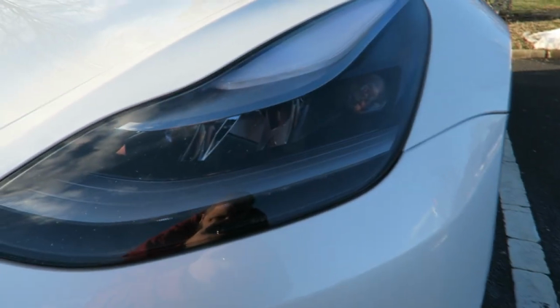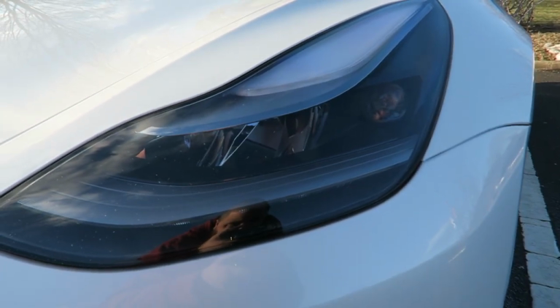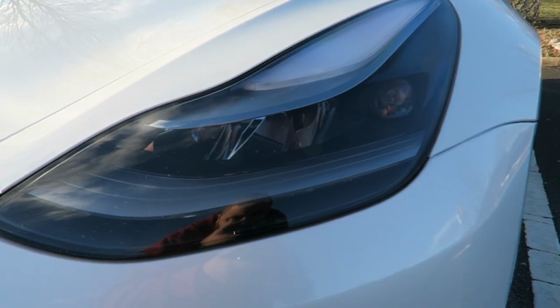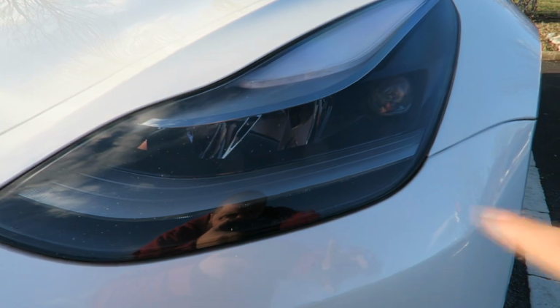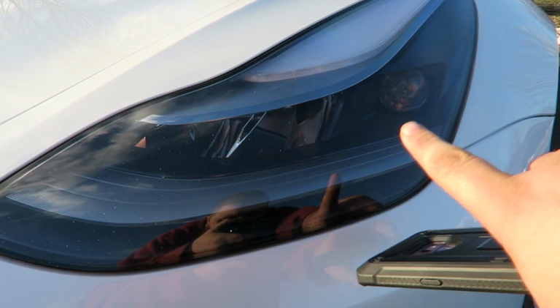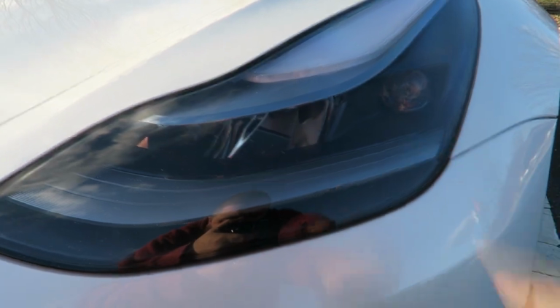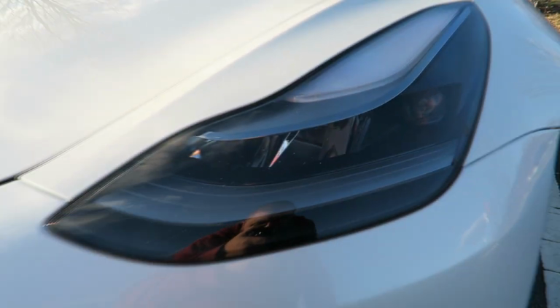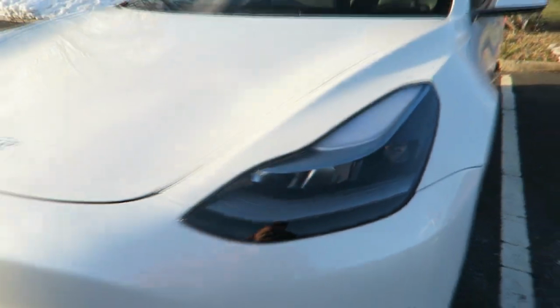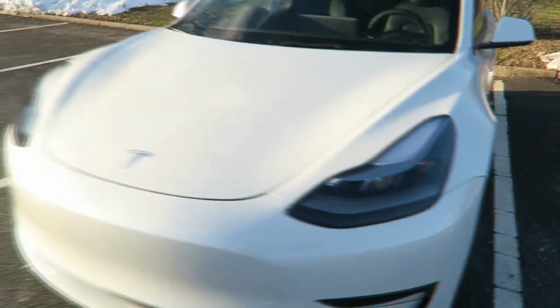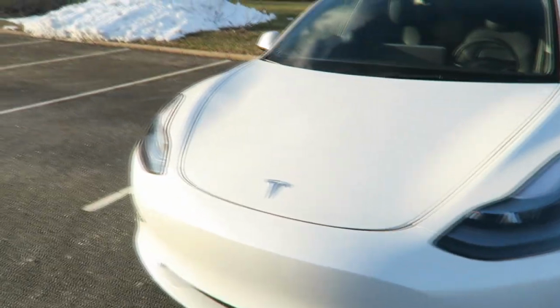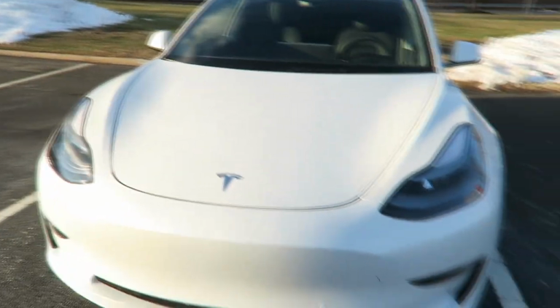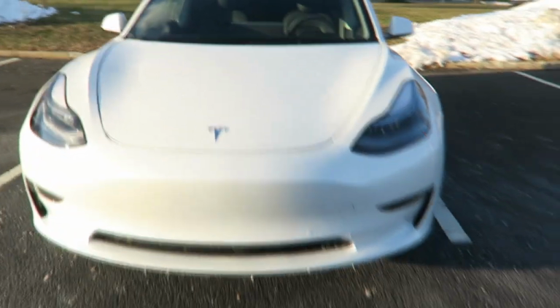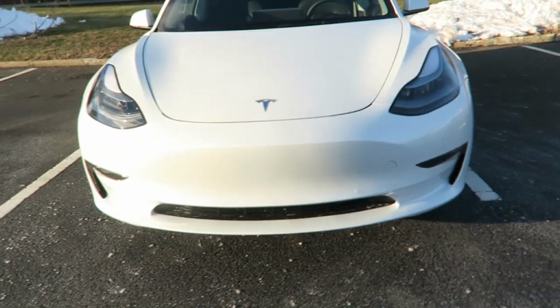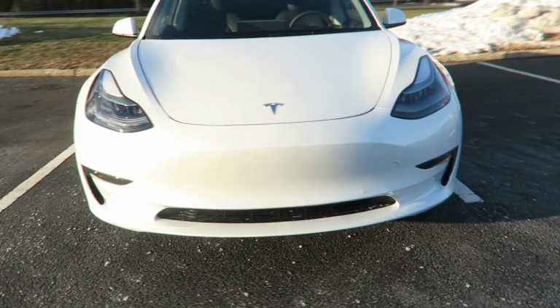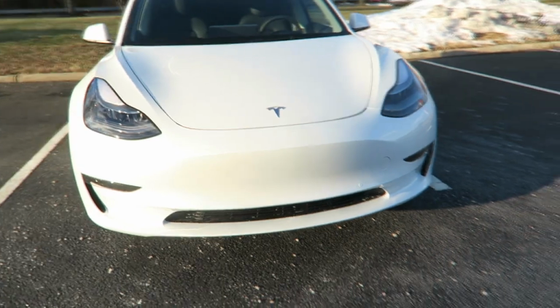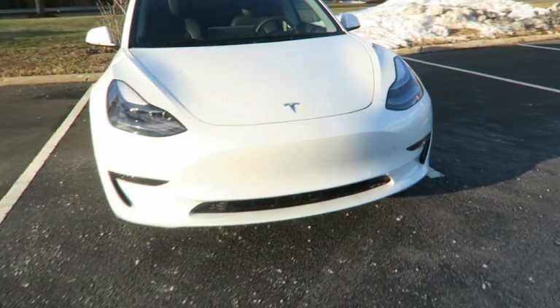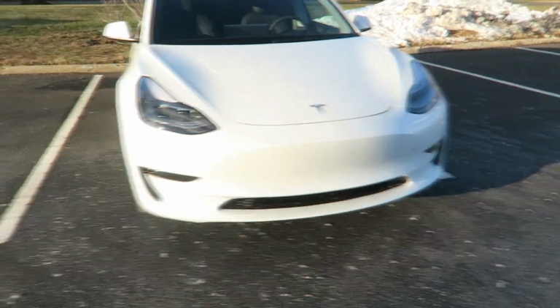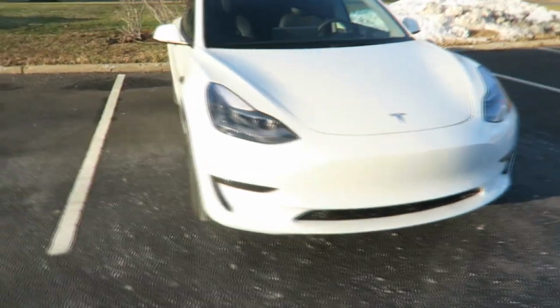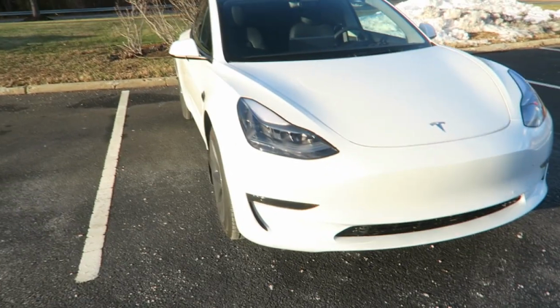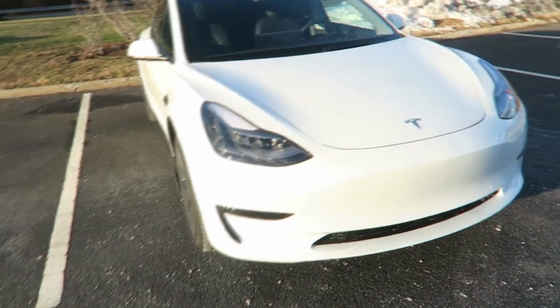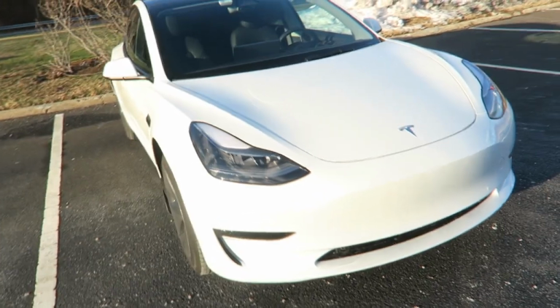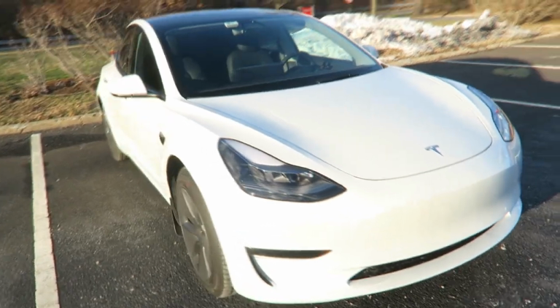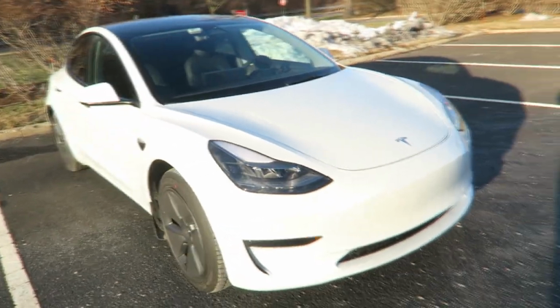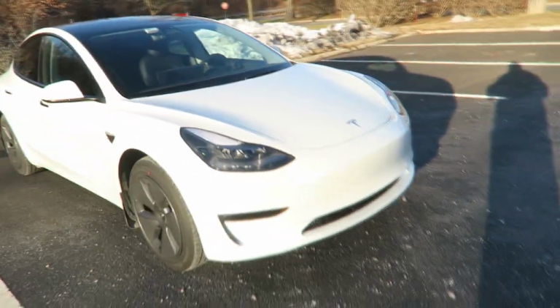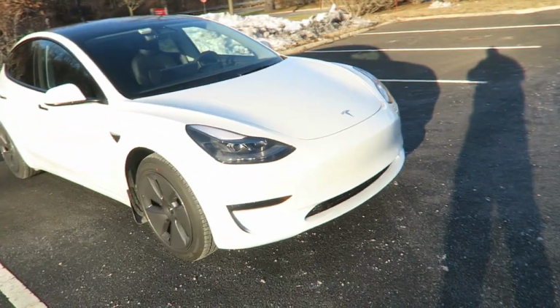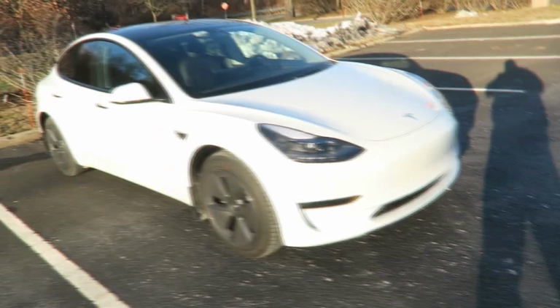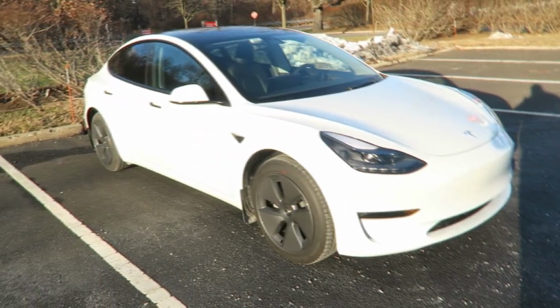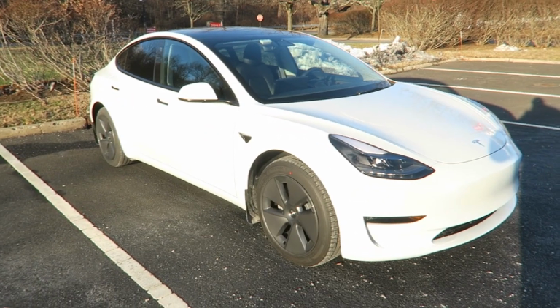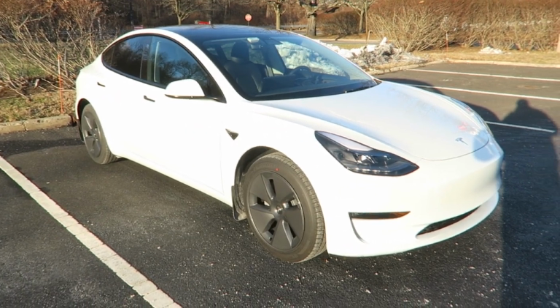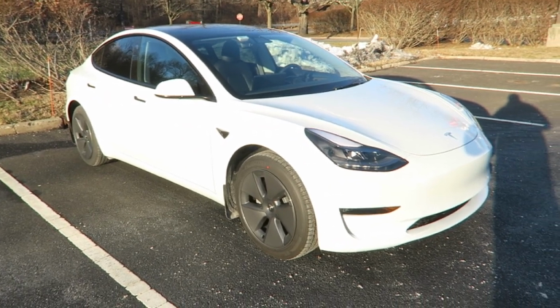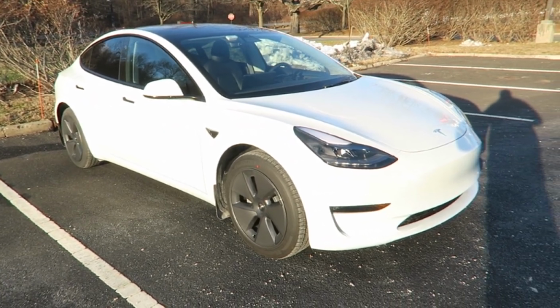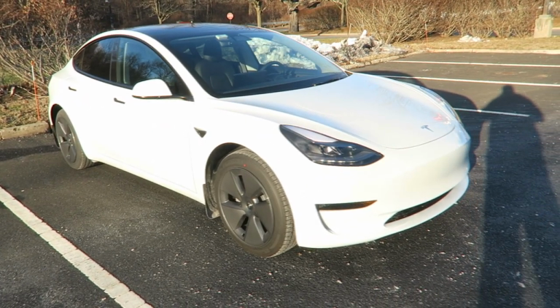It comes with the new projector headlights, which you might be able to see right over here. No grill, I didn't put the front plate on it because I didn't really want the front plate. It has fog lights, the mirrors fold in, and it's got the hubcaps with the all-season tires.